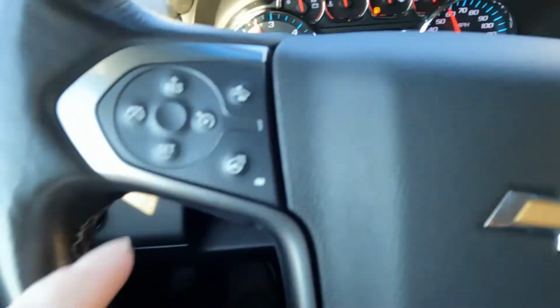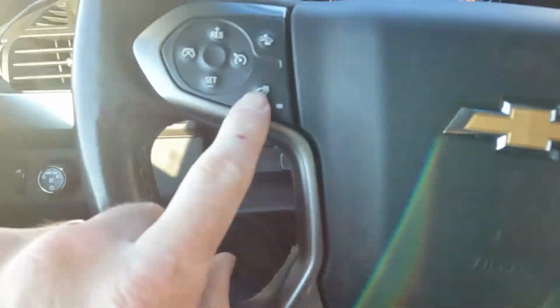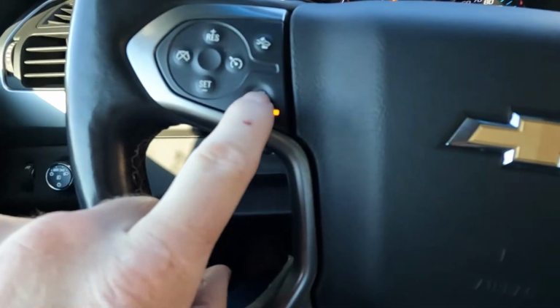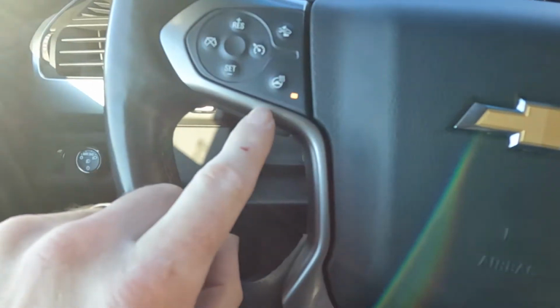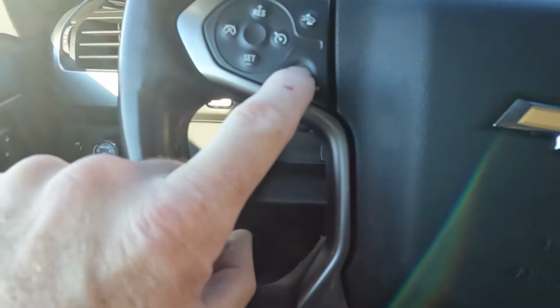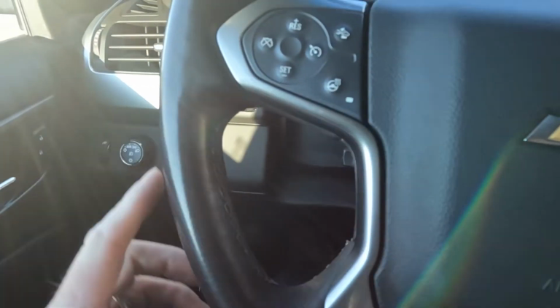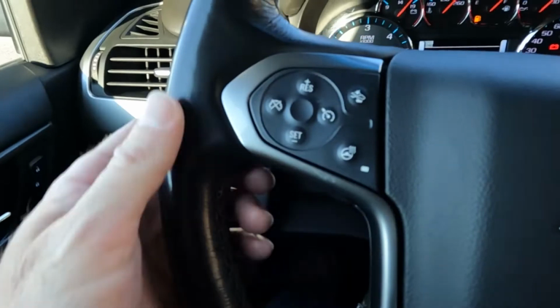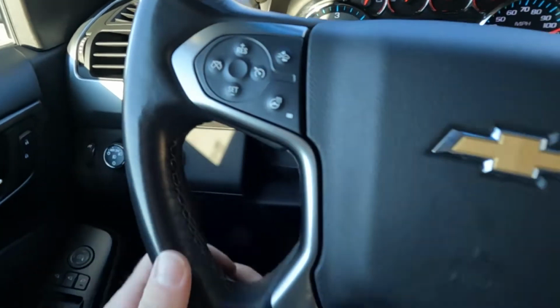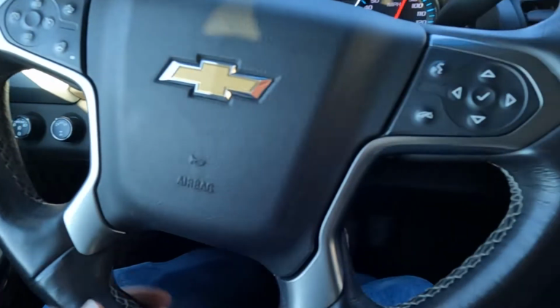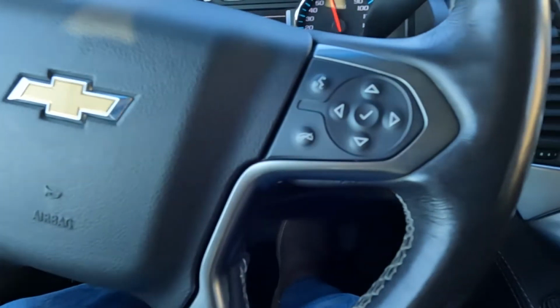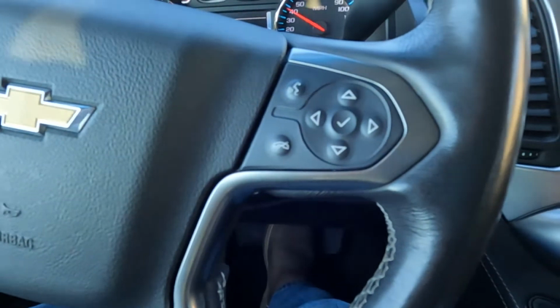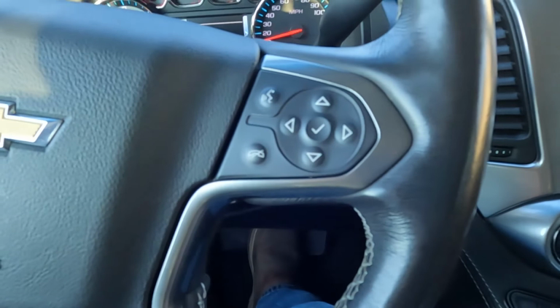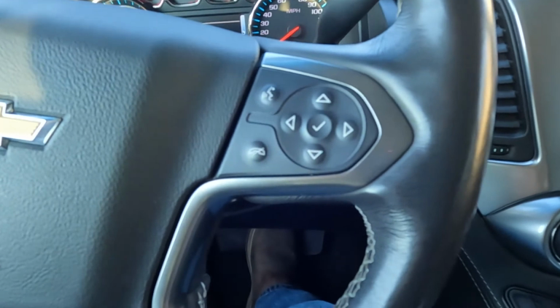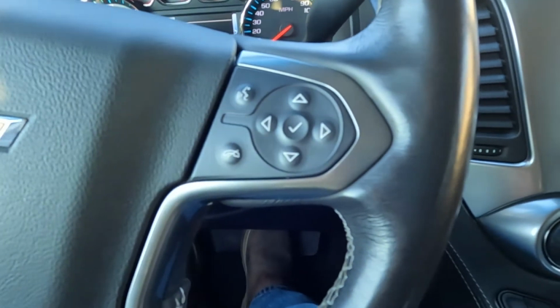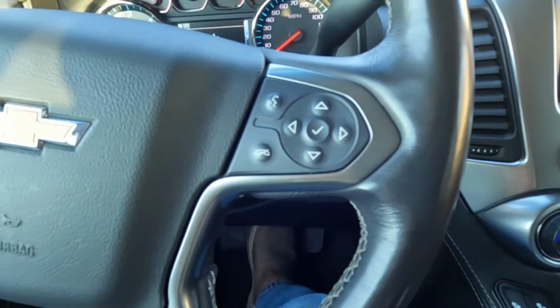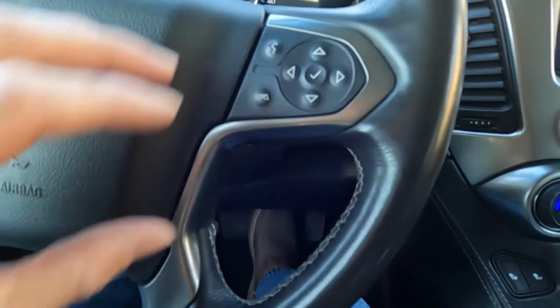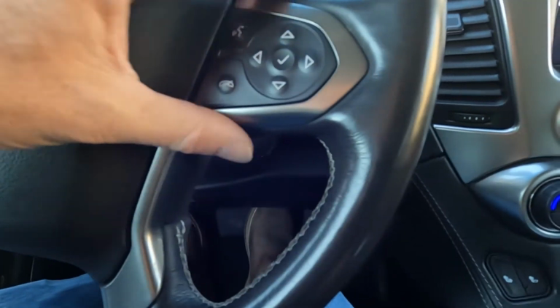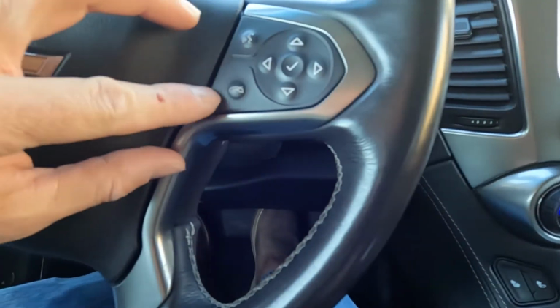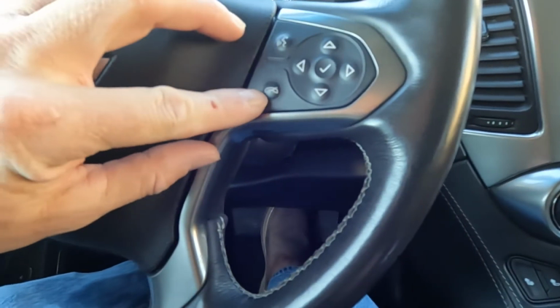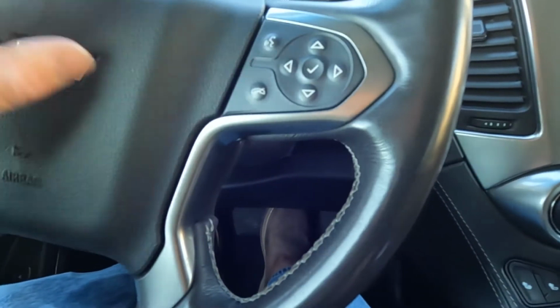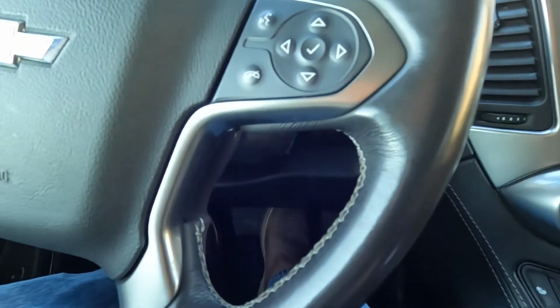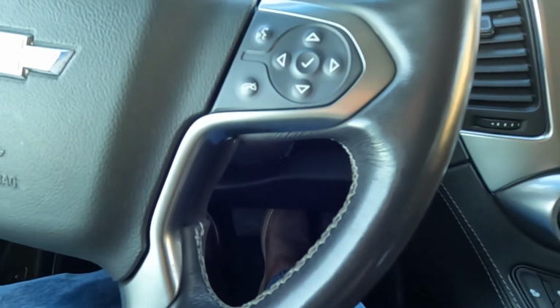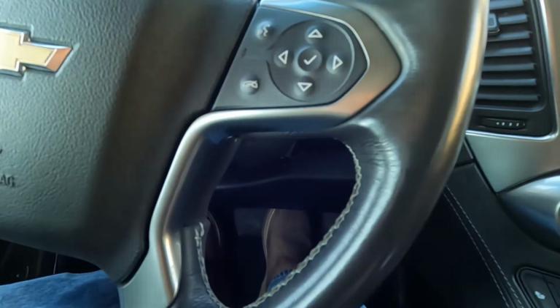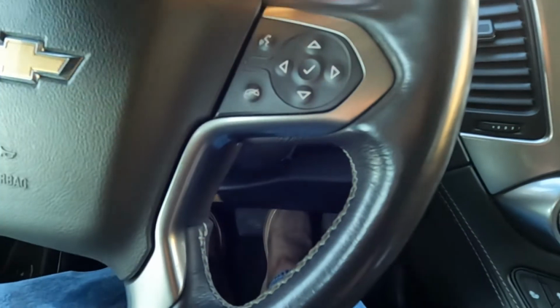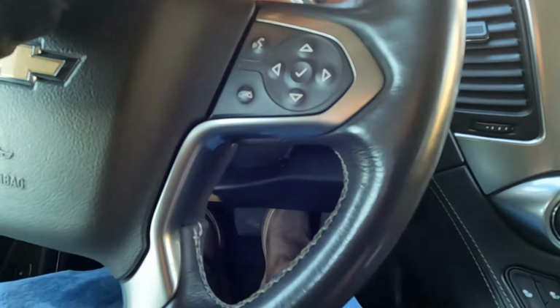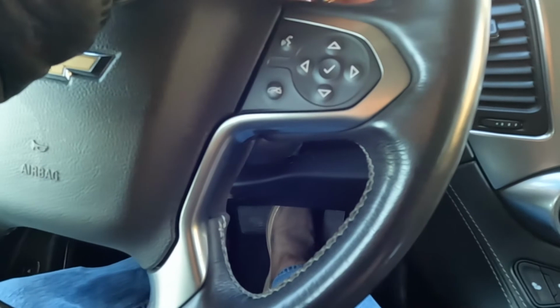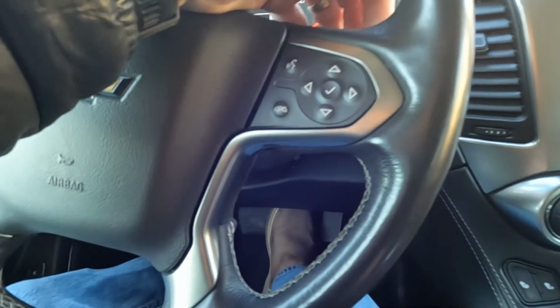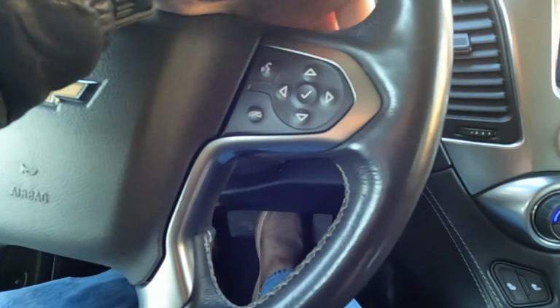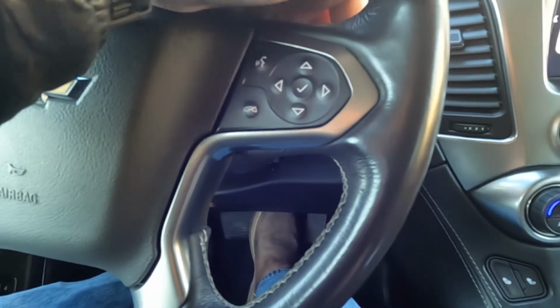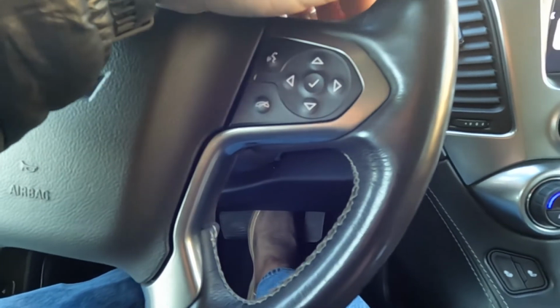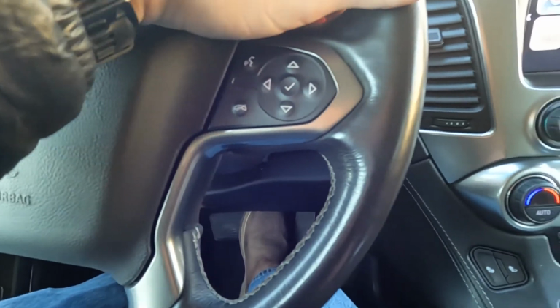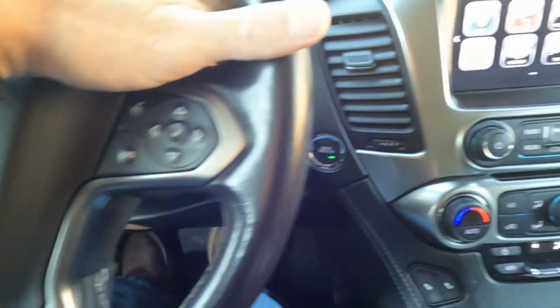Down here you've got your heated steering wheel, cruise controls, your computer controls, and your push-to-talk. Your stereo controls are actually on the opposite side of the steering wheel, which you would control with your fingertips.